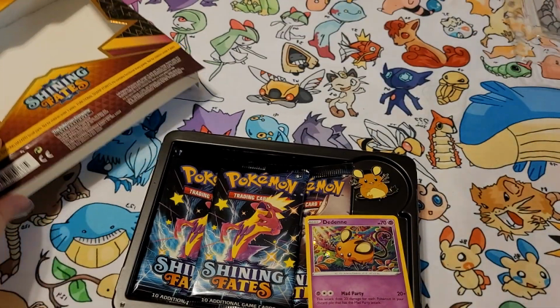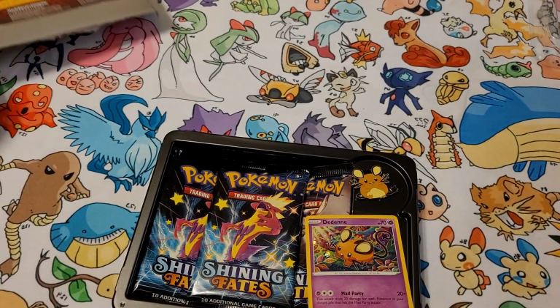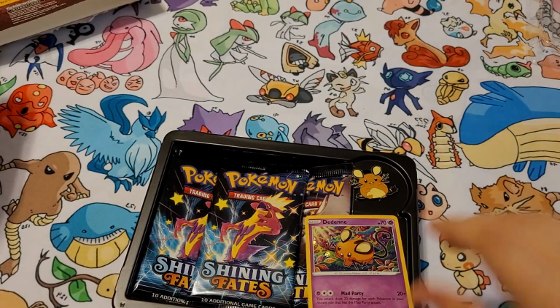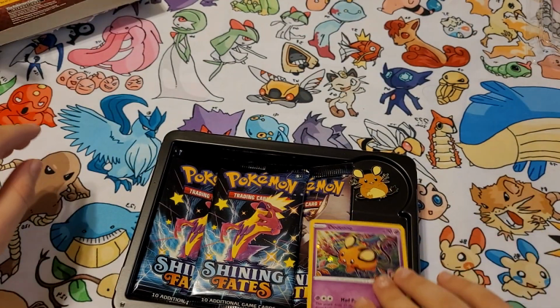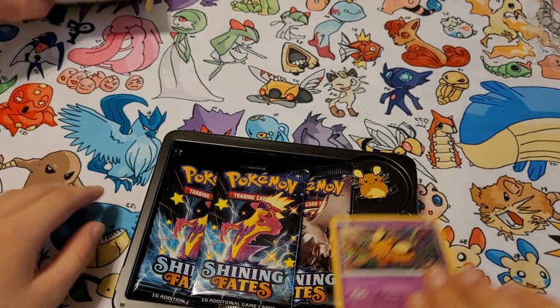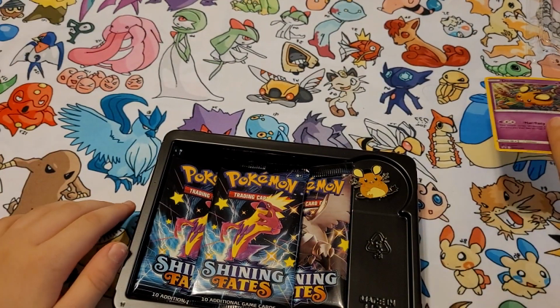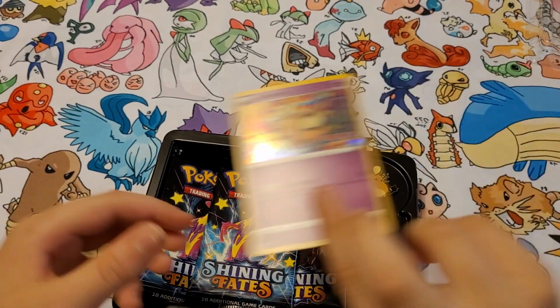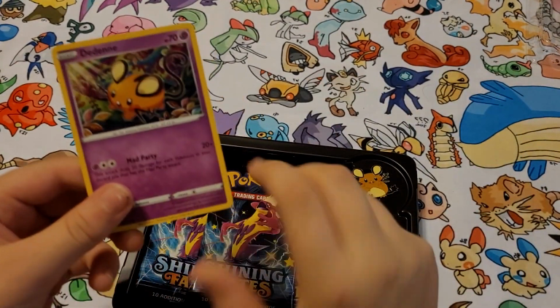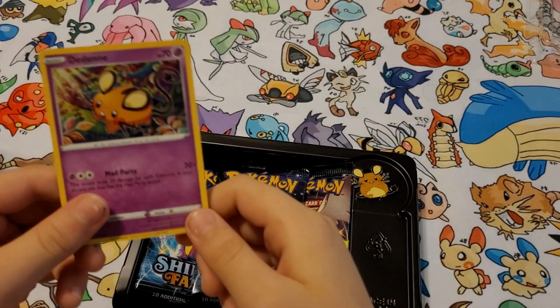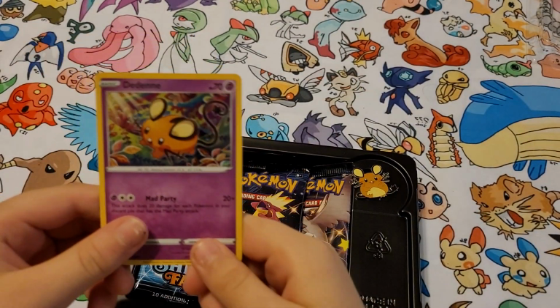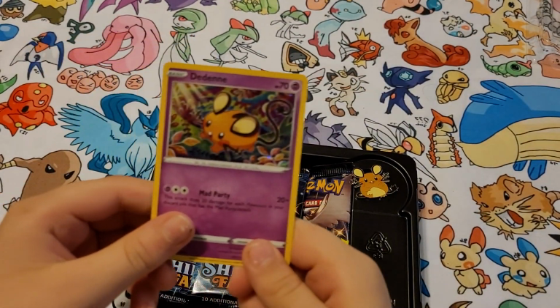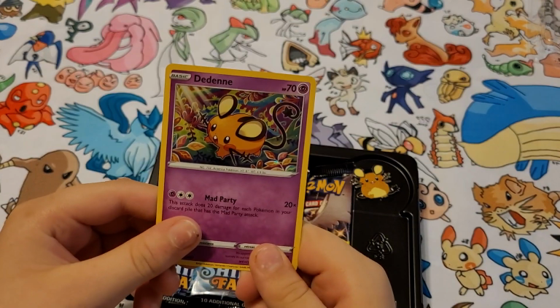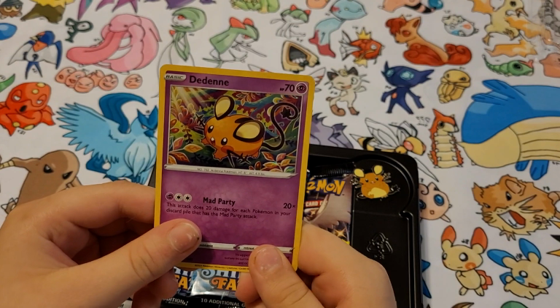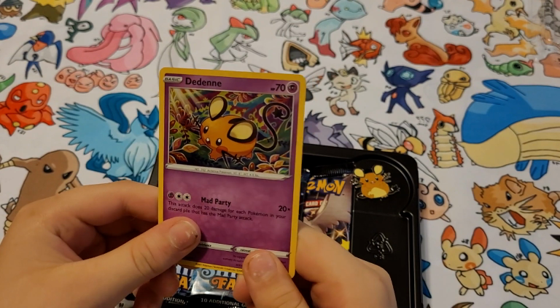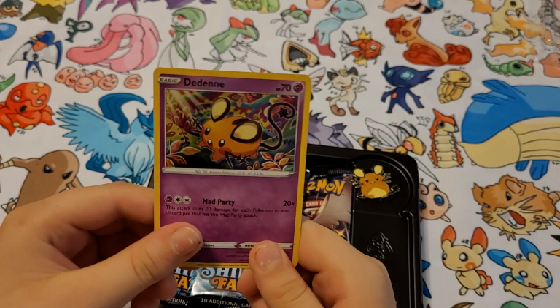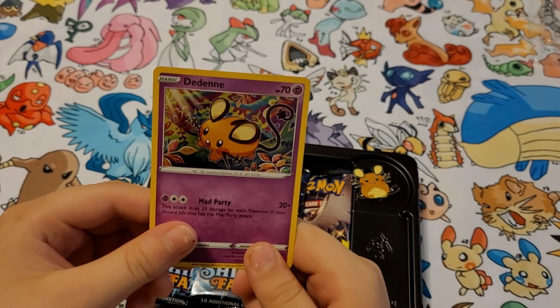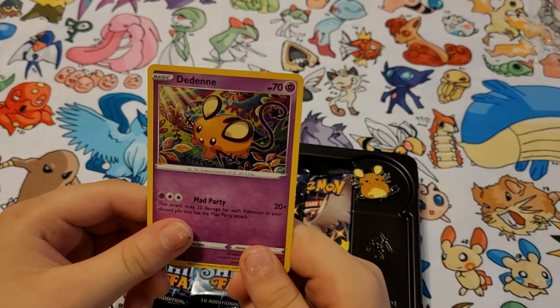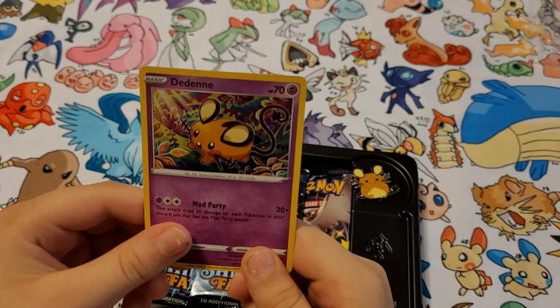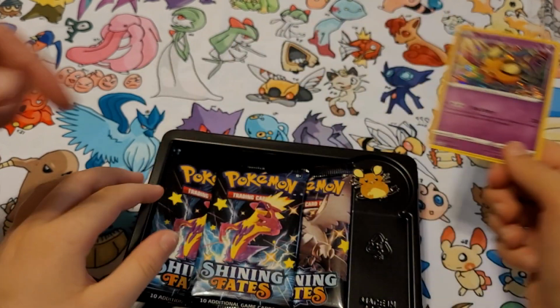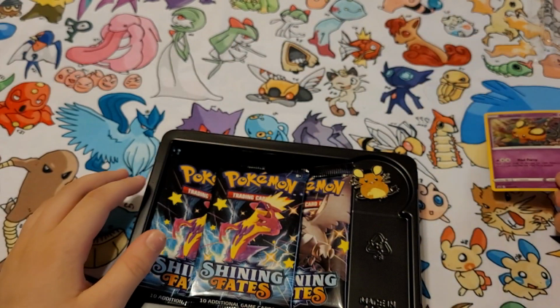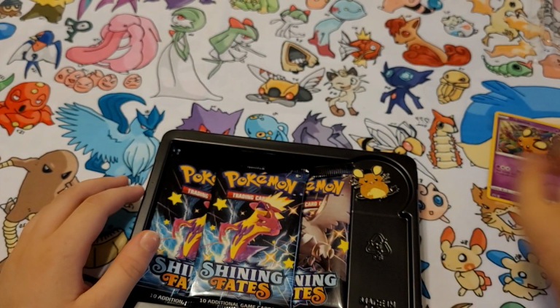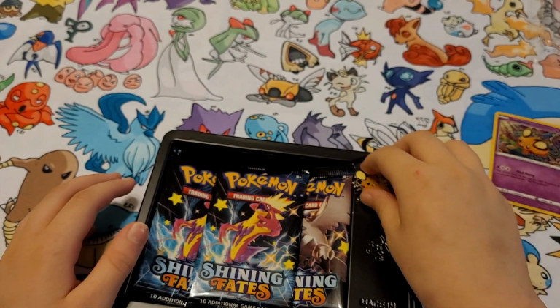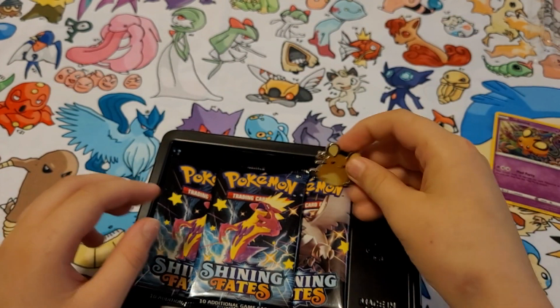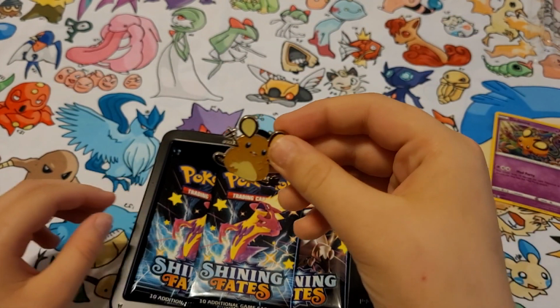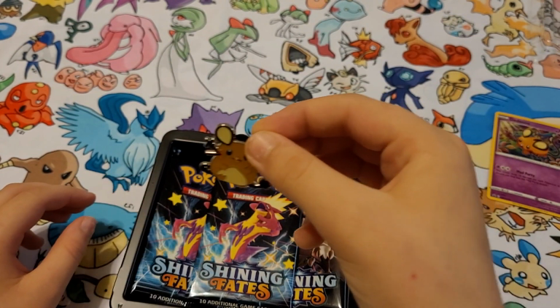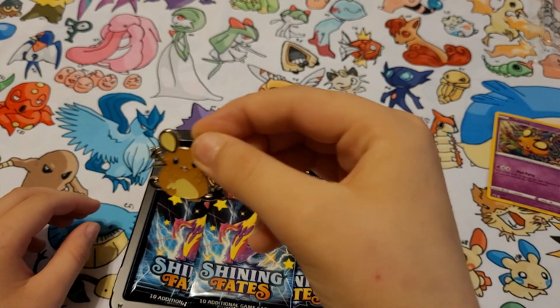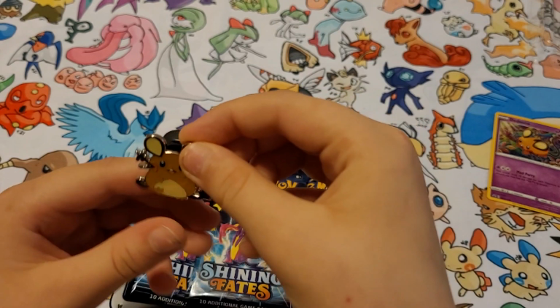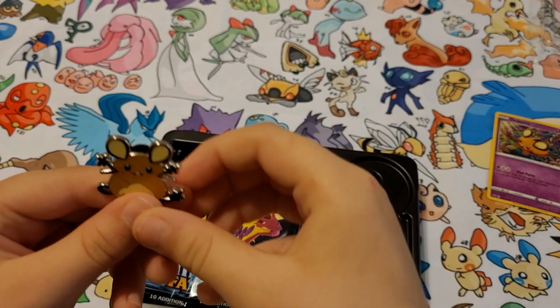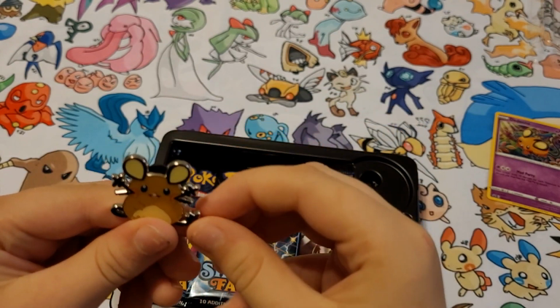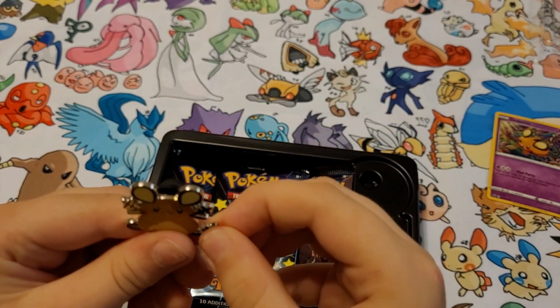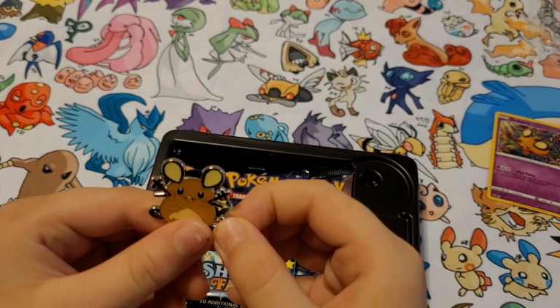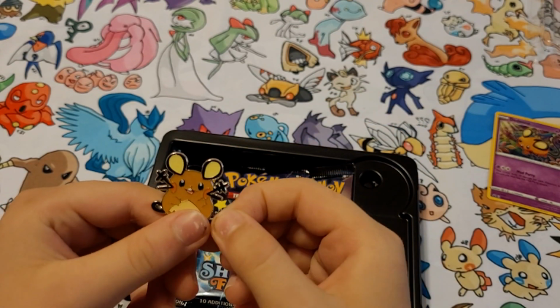Bam, alright! There's our Dene card — very cool. Is that hollow? Very nice. And we've got a little Dene pin too. Very nice.